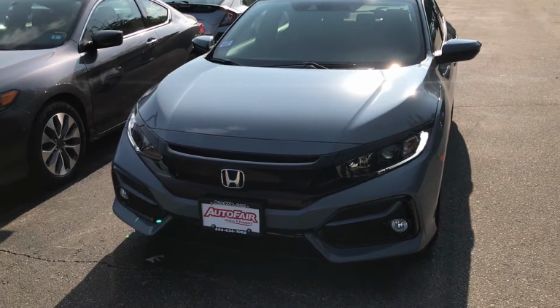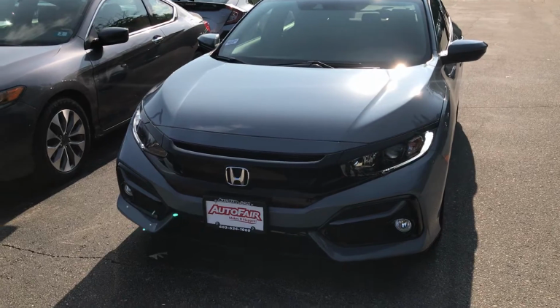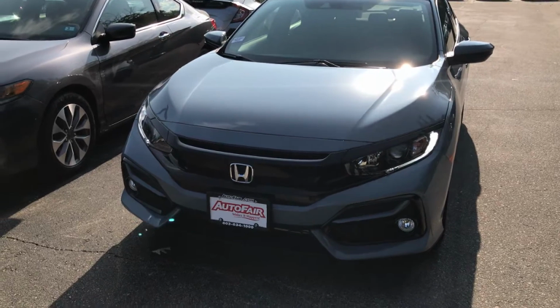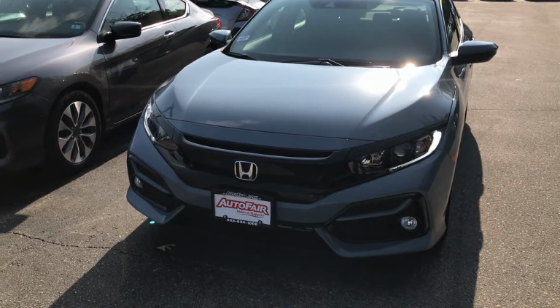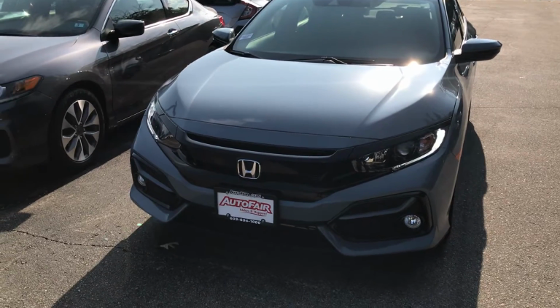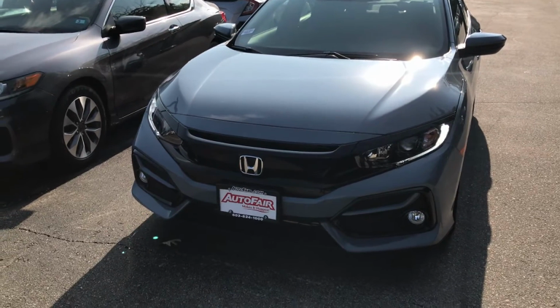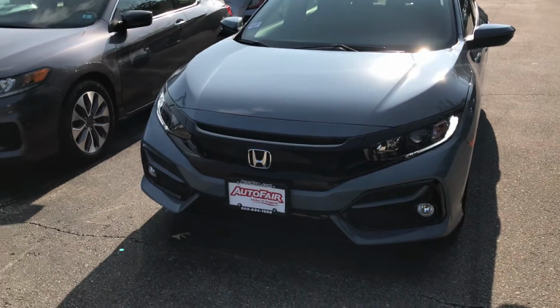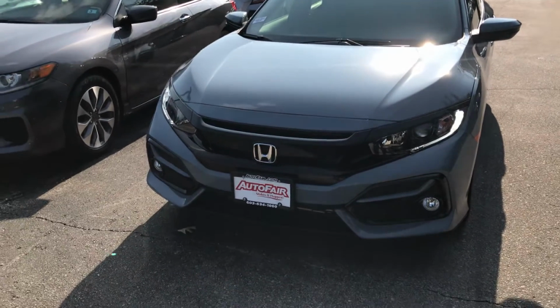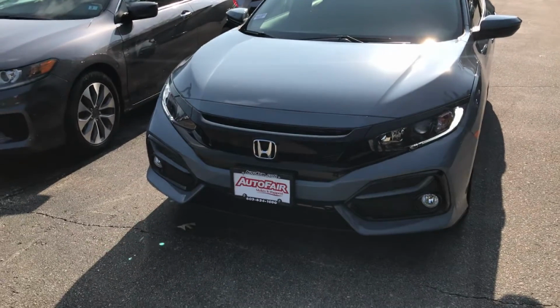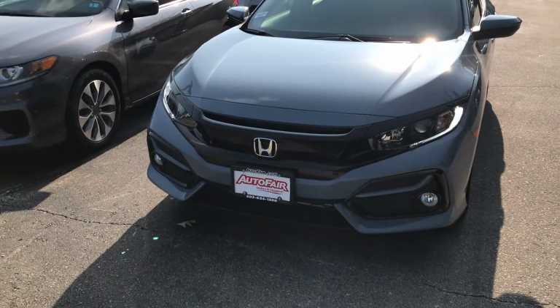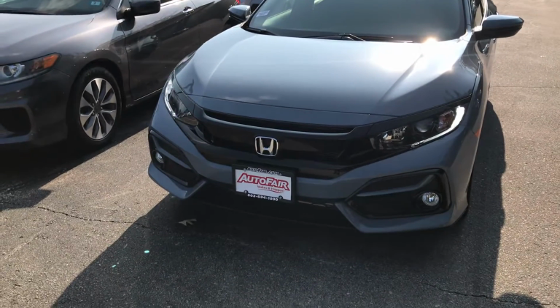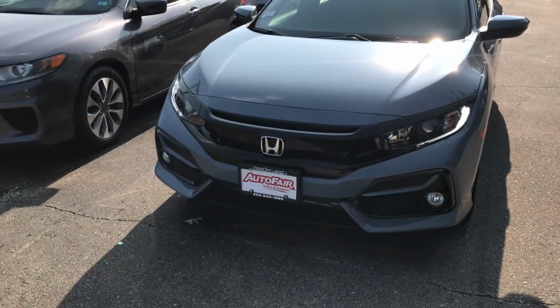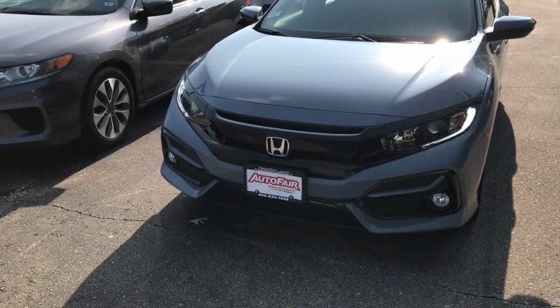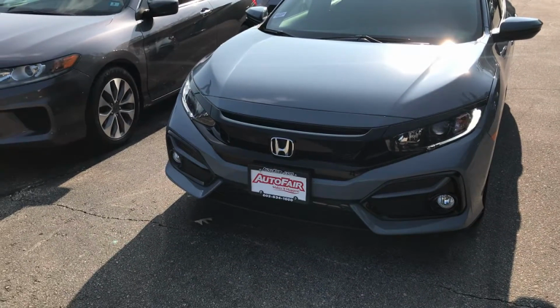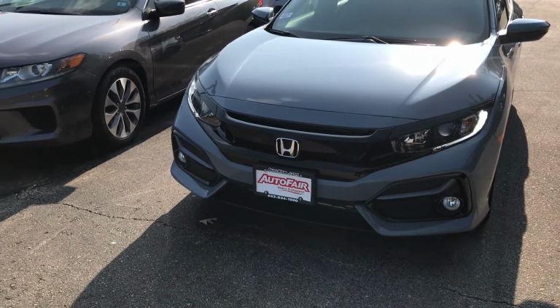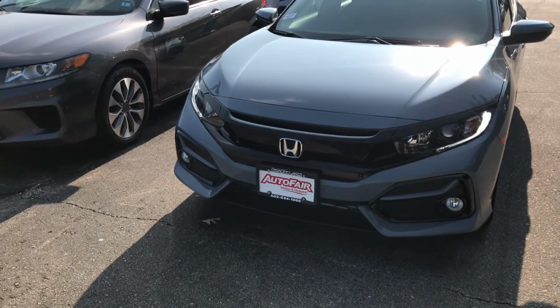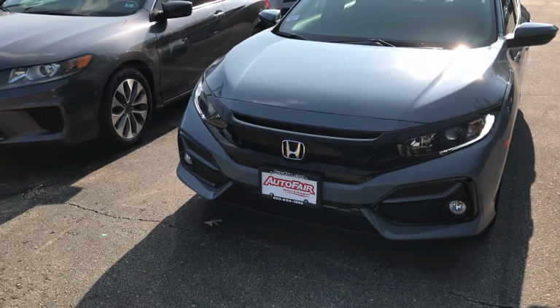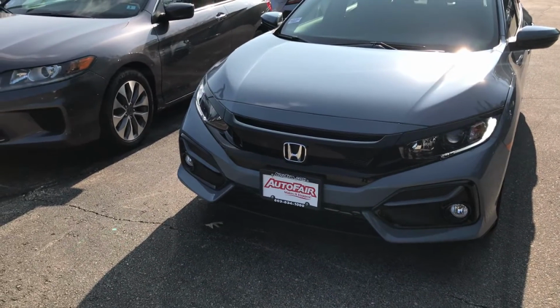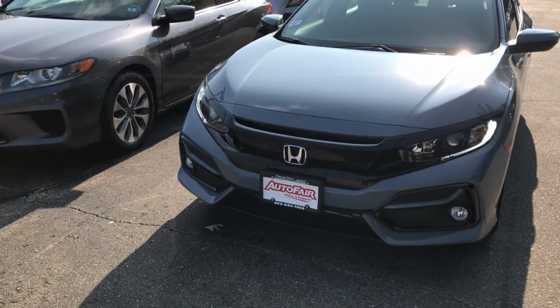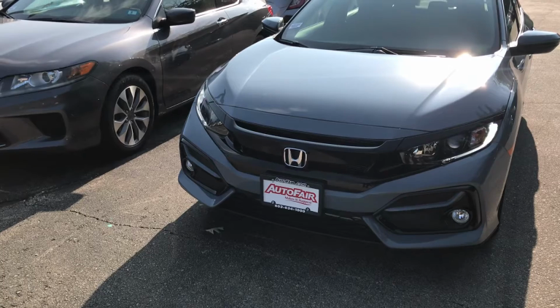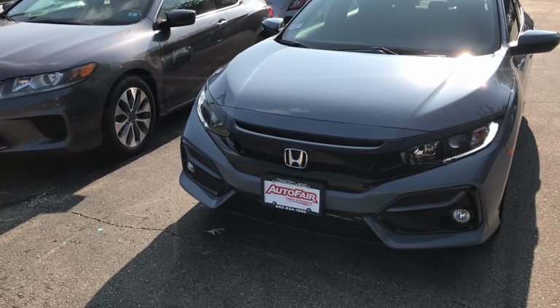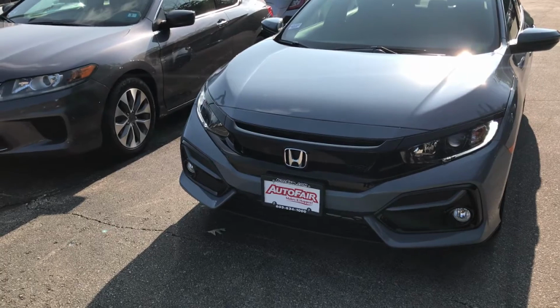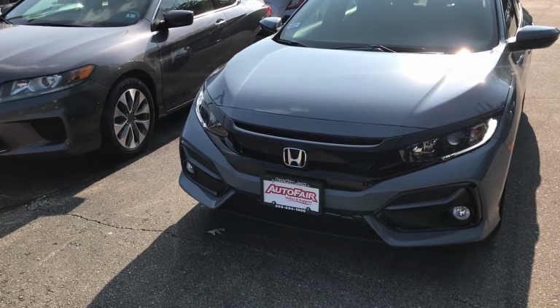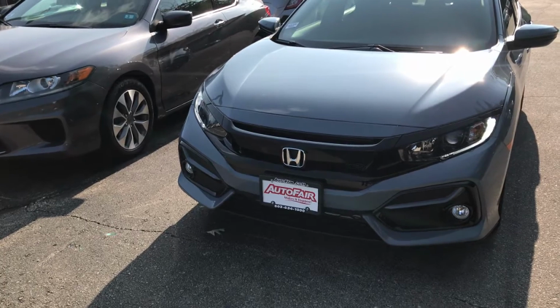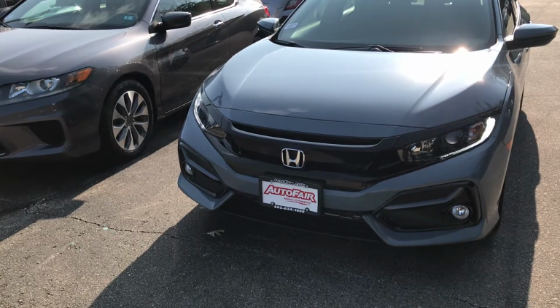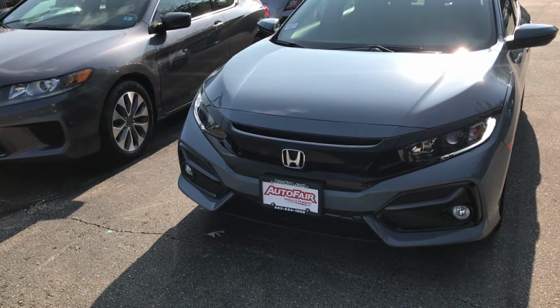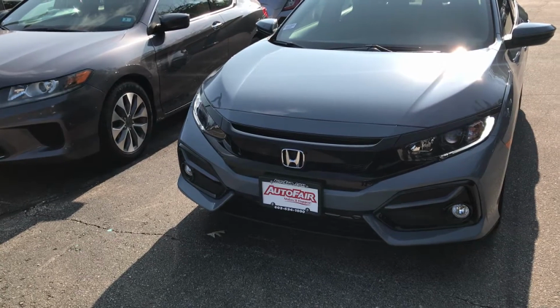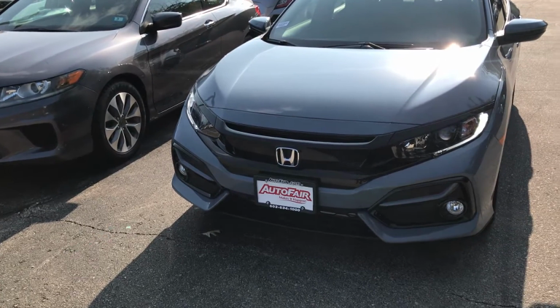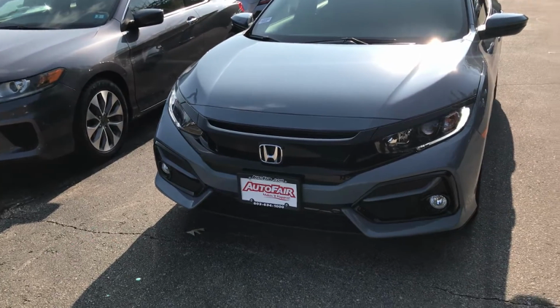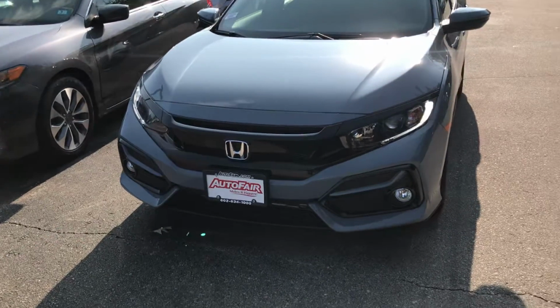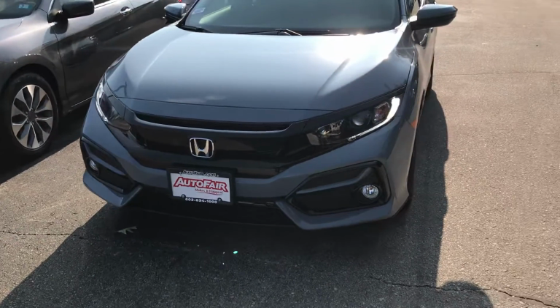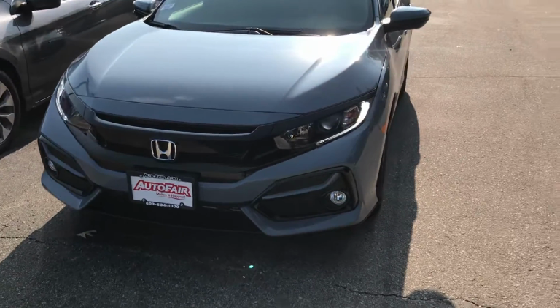Hey Catherine, this is Giorgio Verrata for Honda. I just wanted to give you a quick look at this 2020 Honda Civic hatch that you were interested in.